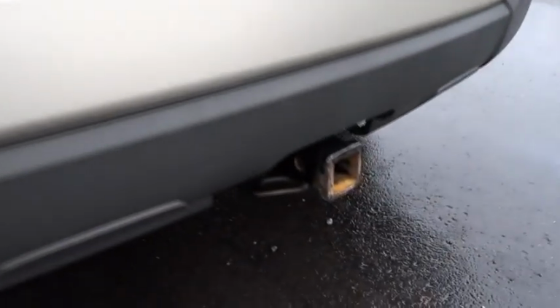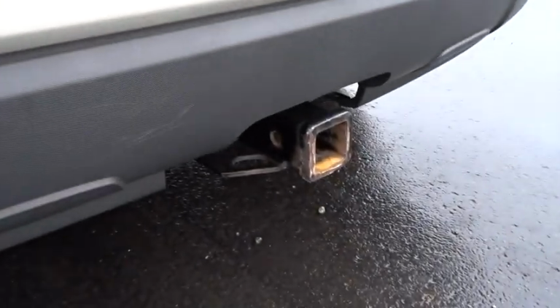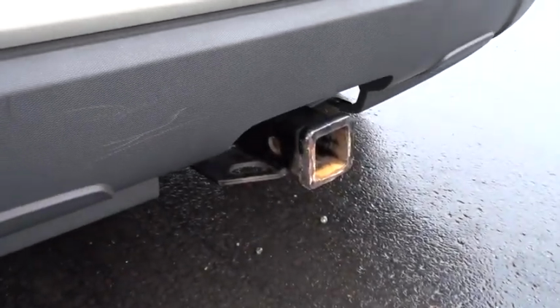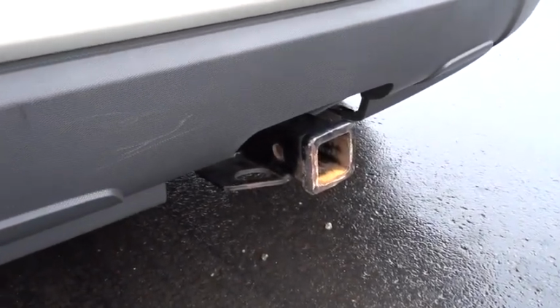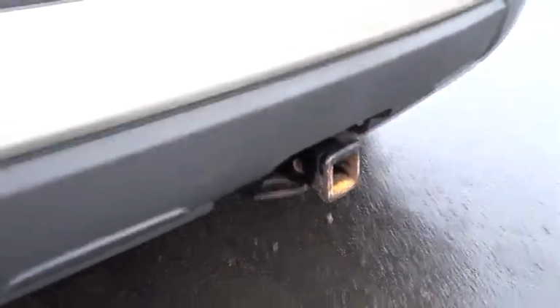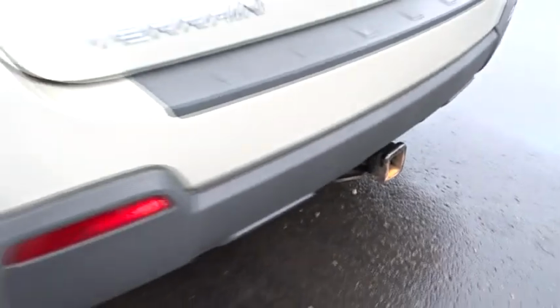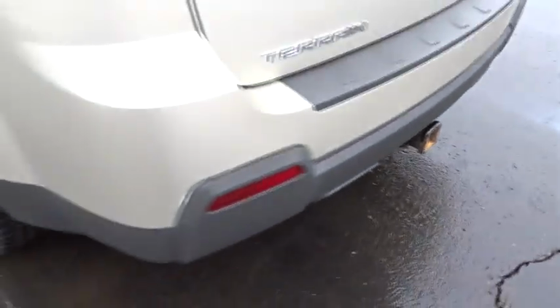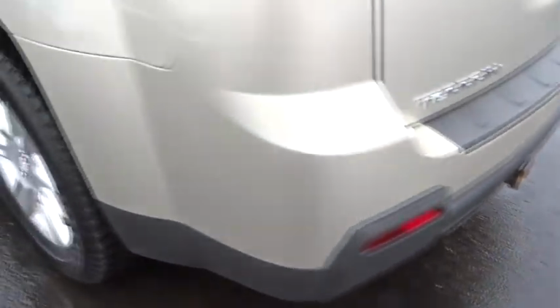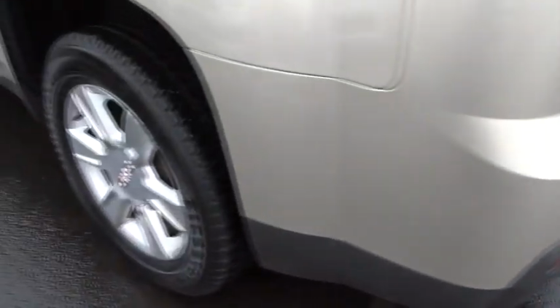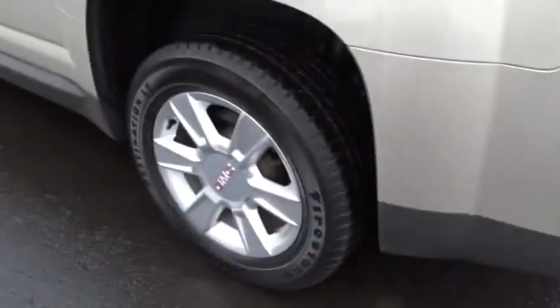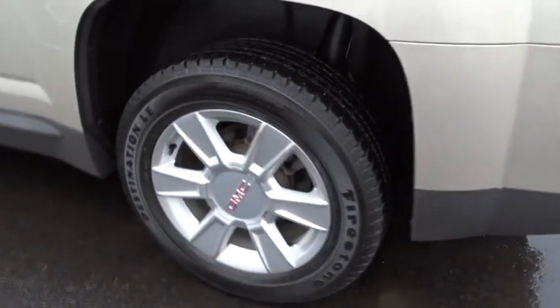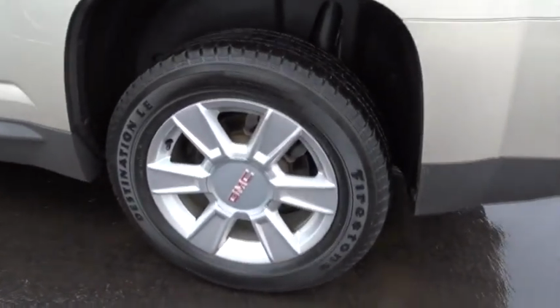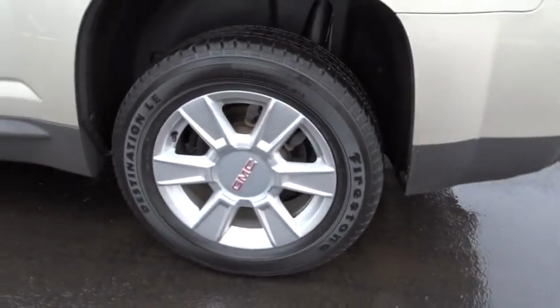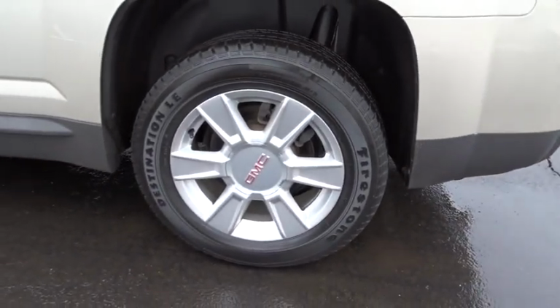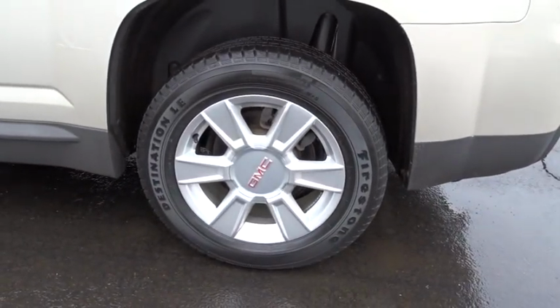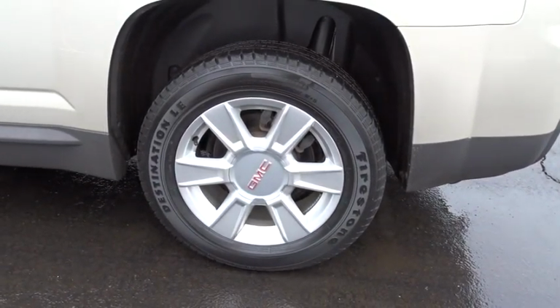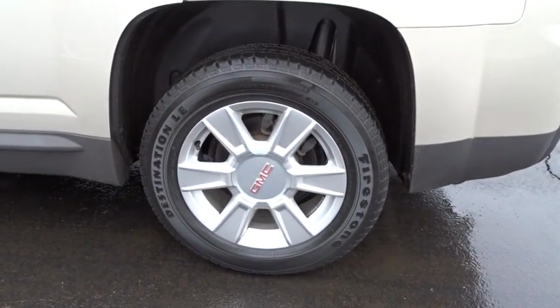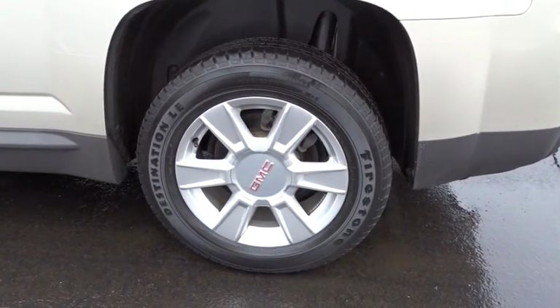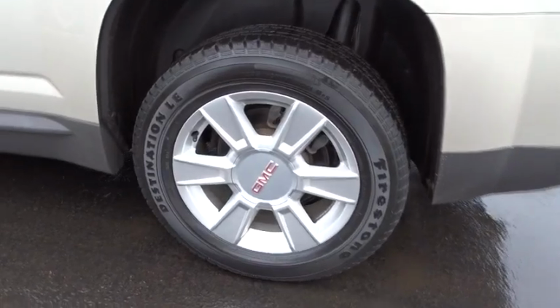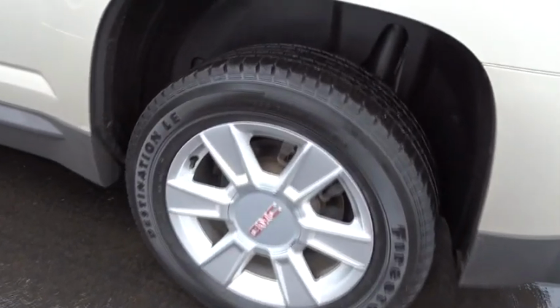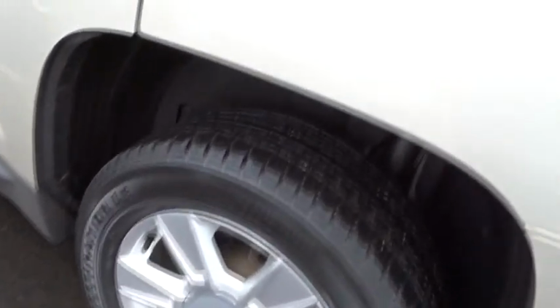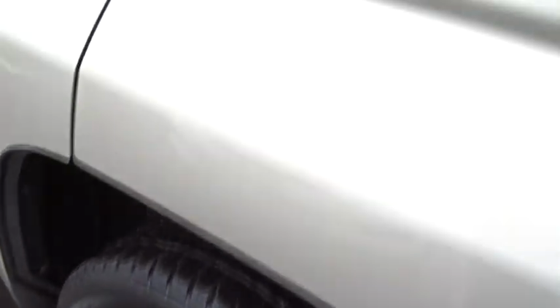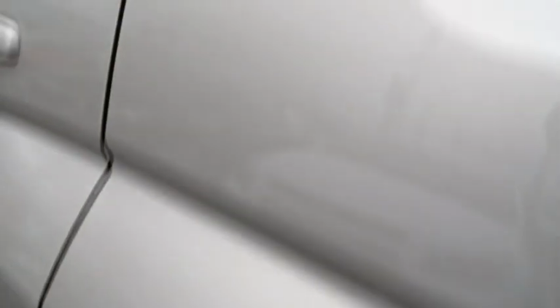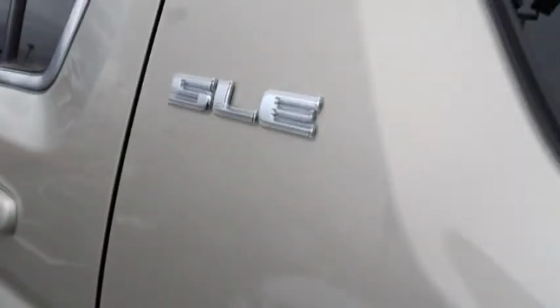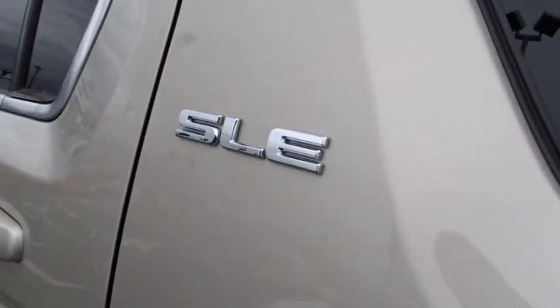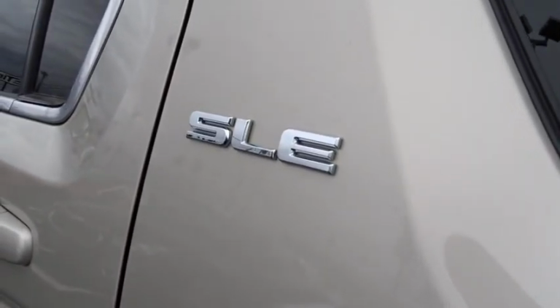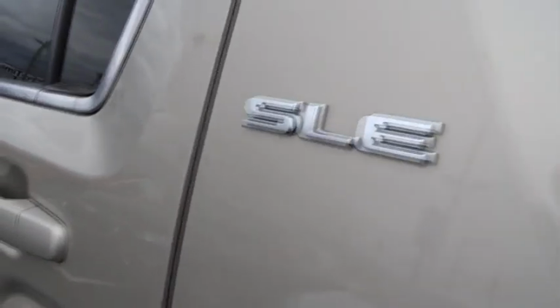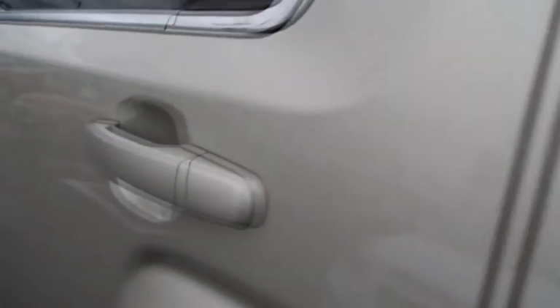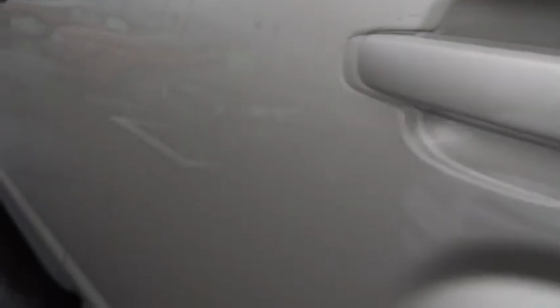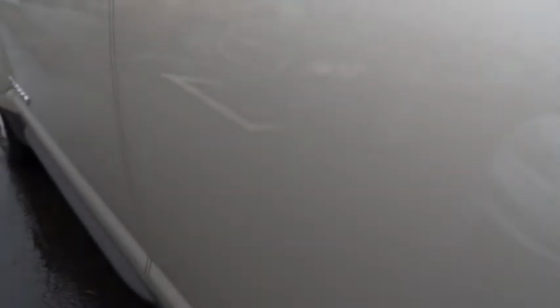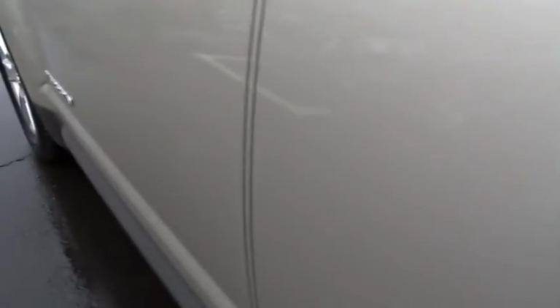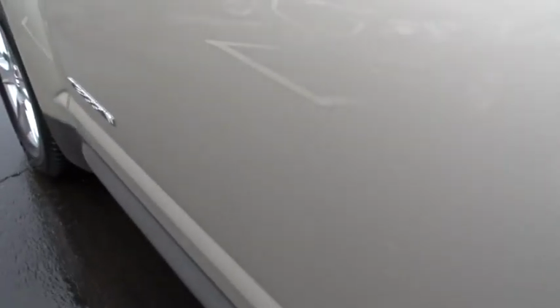Power windows, trip computer, security system, compass, rear window defroster, tachometer, brake assist, panic alarm, Sirius satellite radio, remote keyless entry. Front bucket seats.